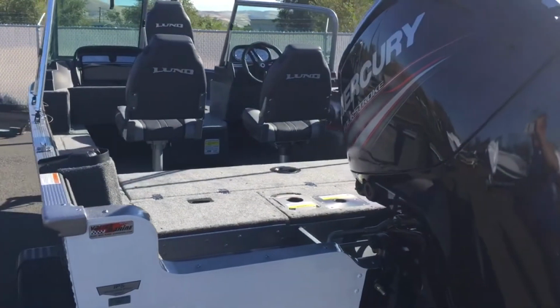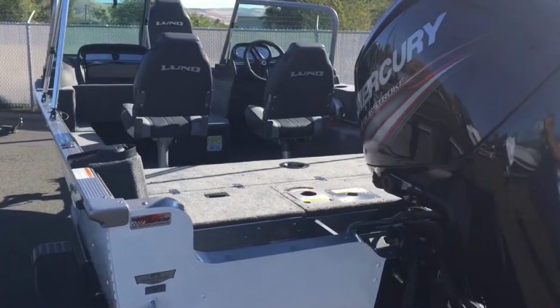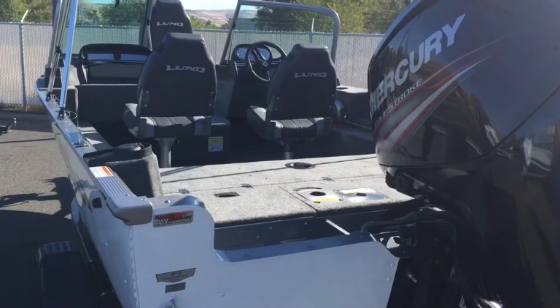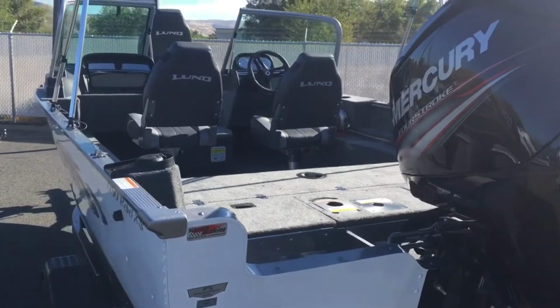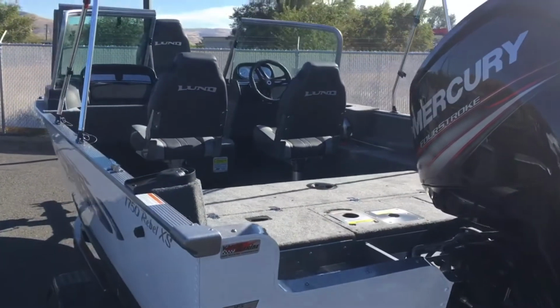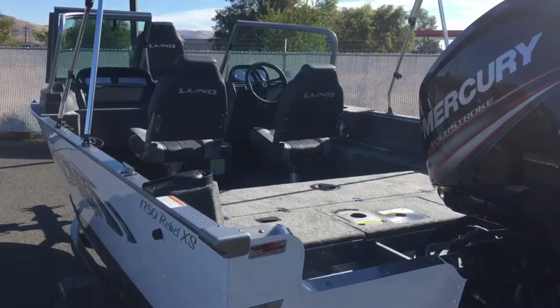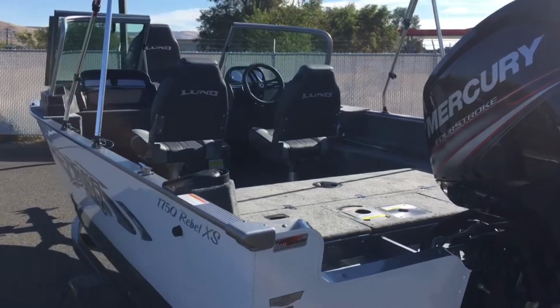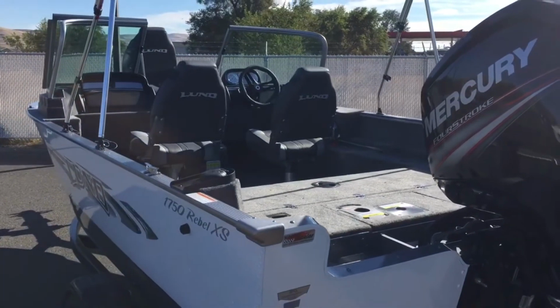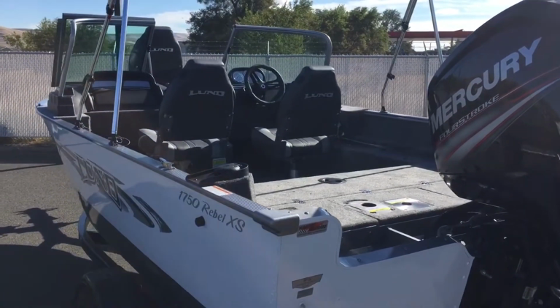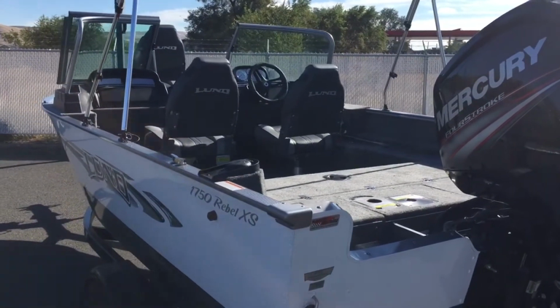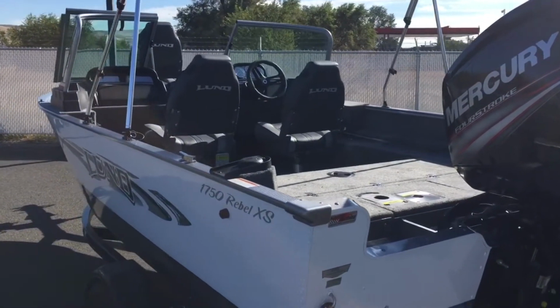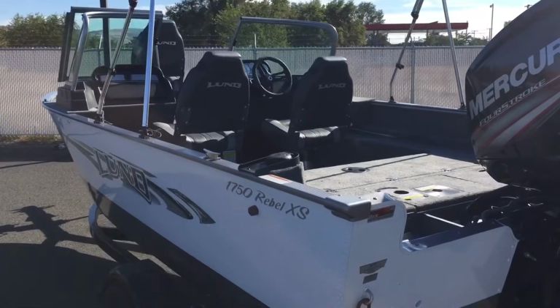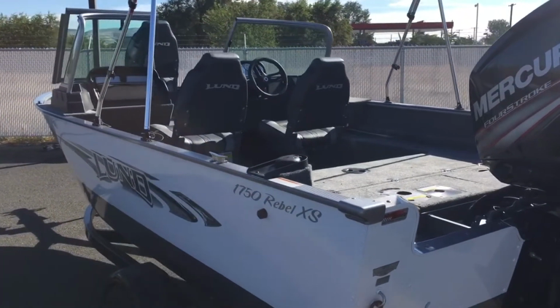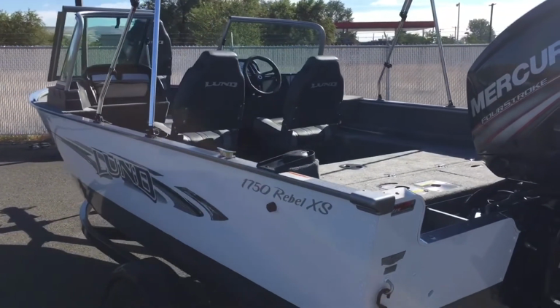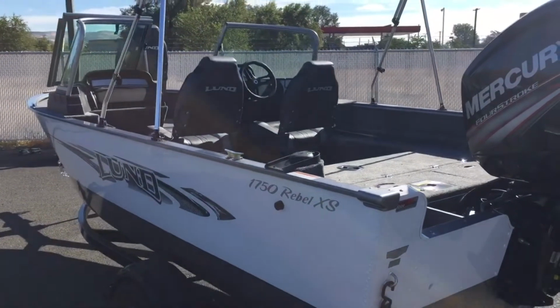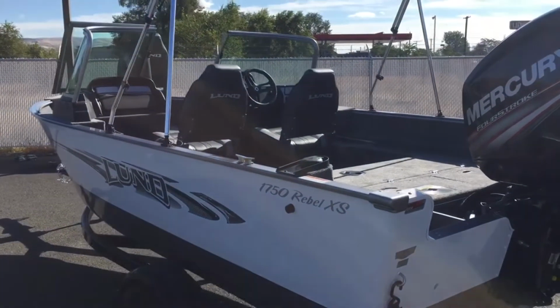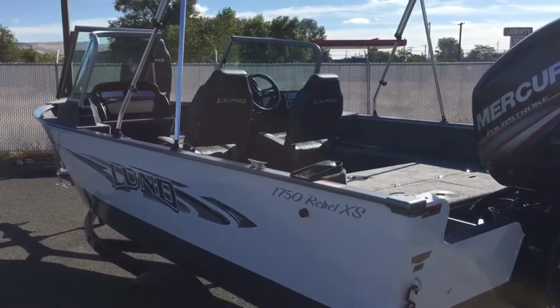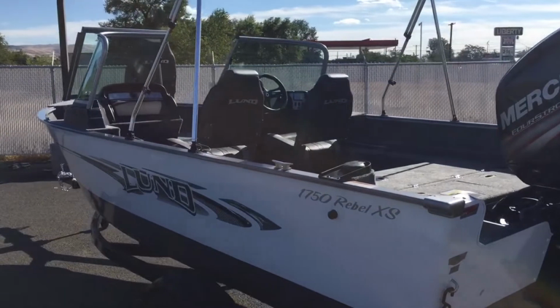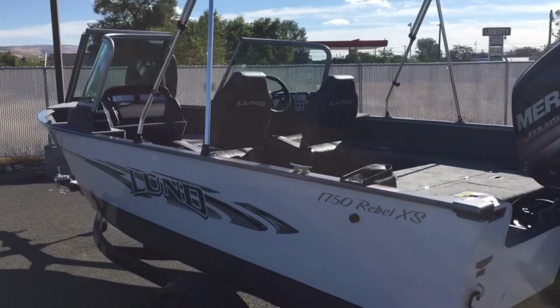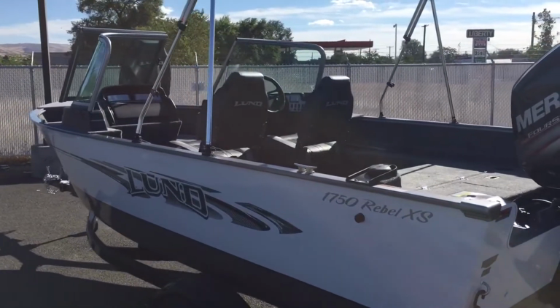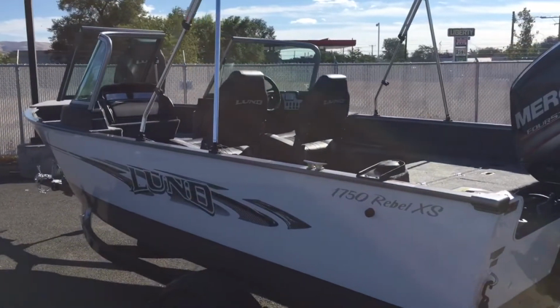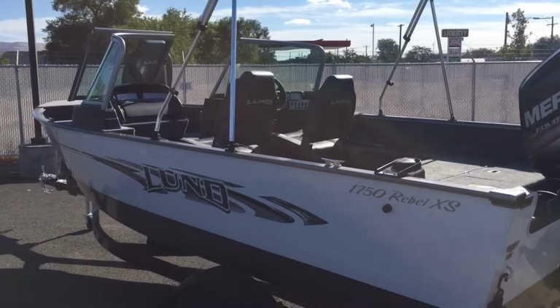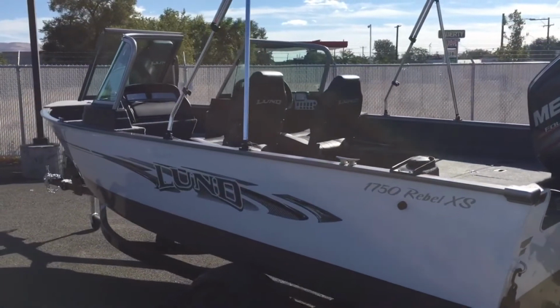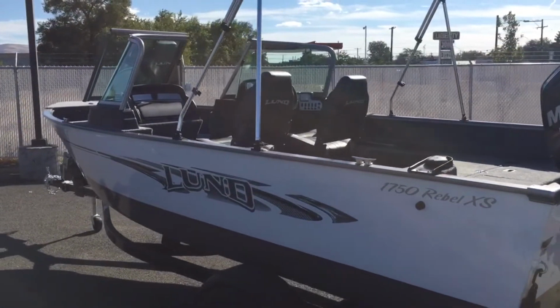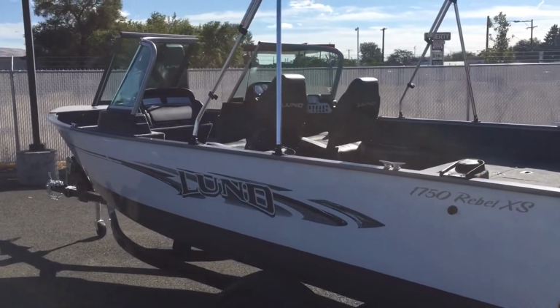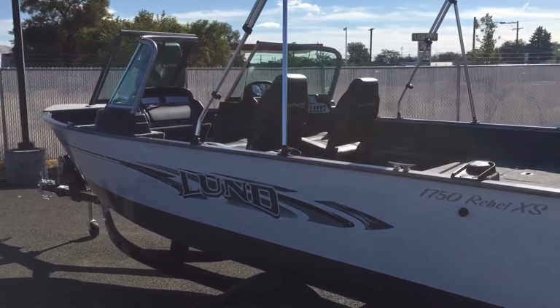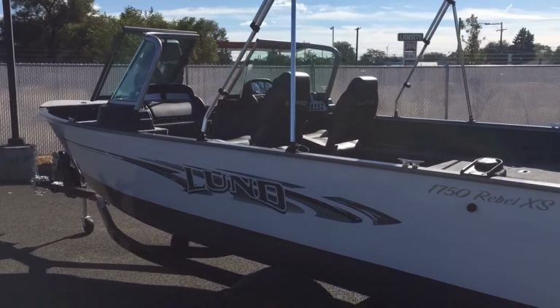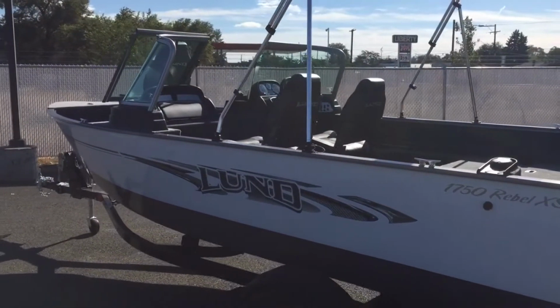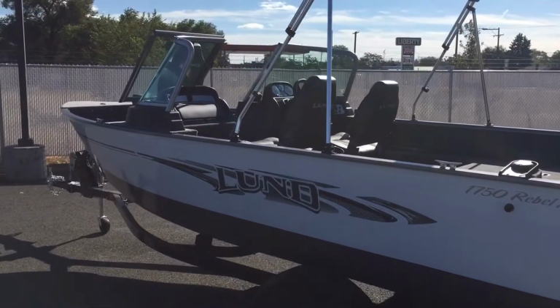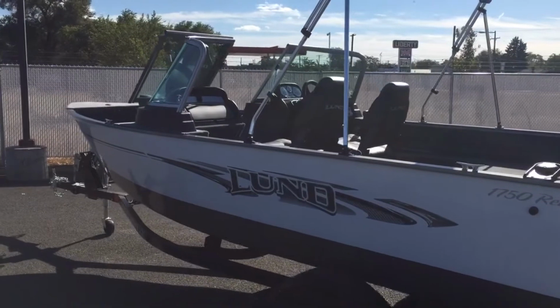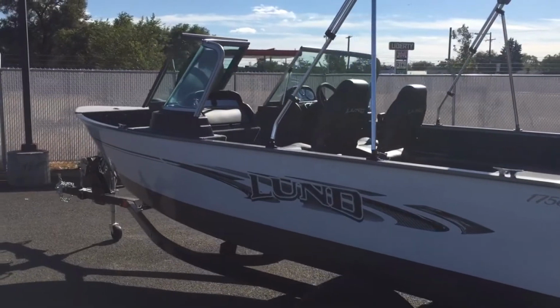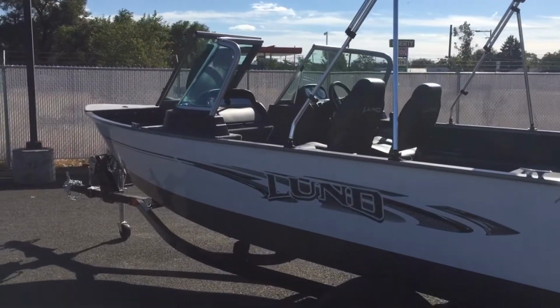This boat, along with the sun top, was ordered in with the ski pylon. 90 horsepower, 17-foot boat with a ski pylon — going to be a great all-purpose boat for you. Not only can you fish out of this, but you can also take the family out for some fun.